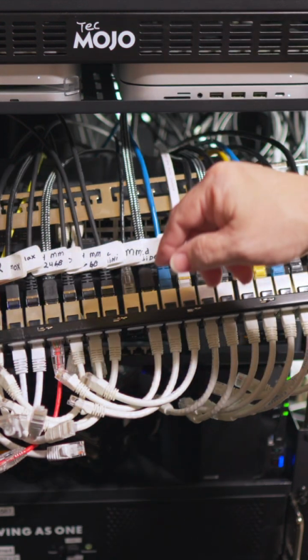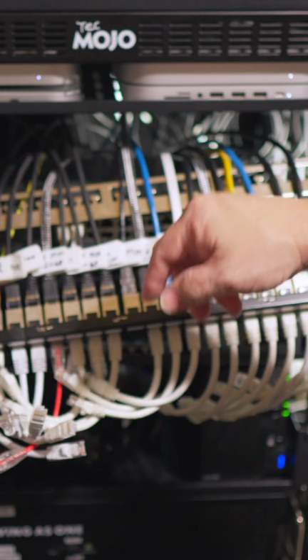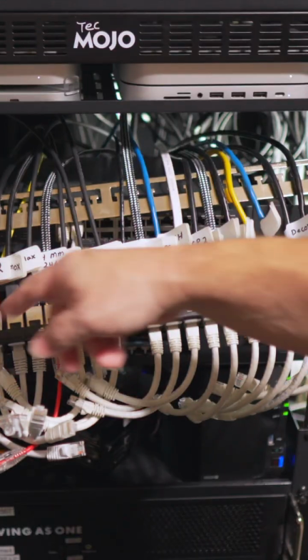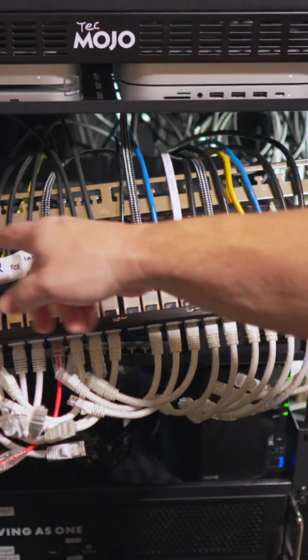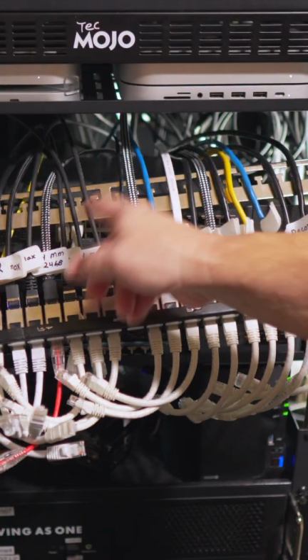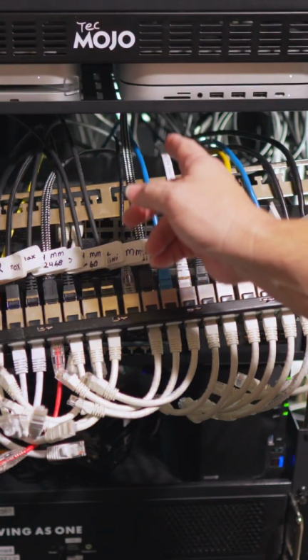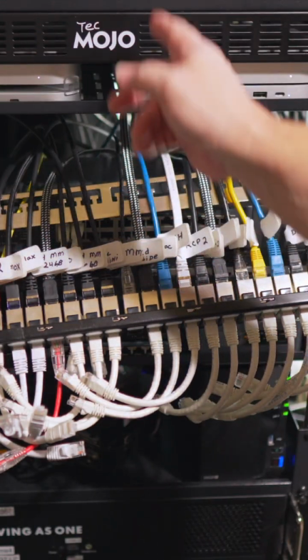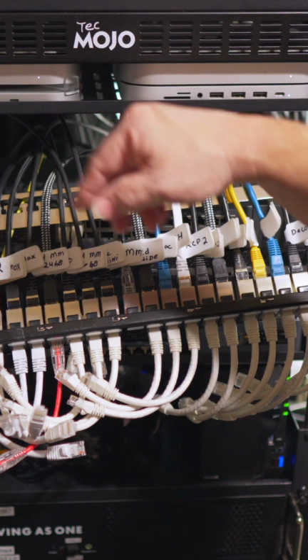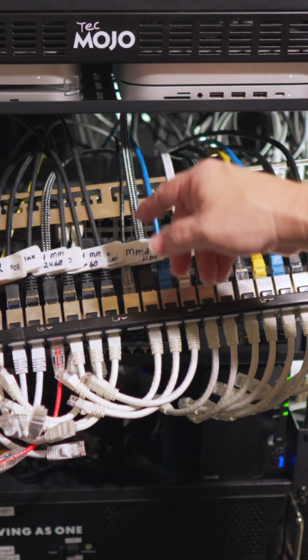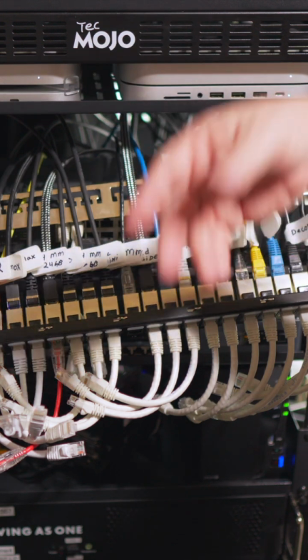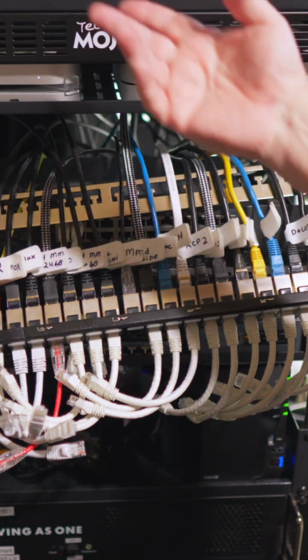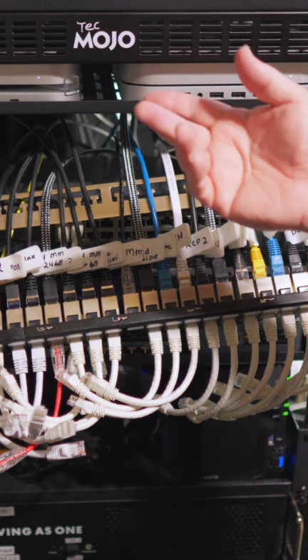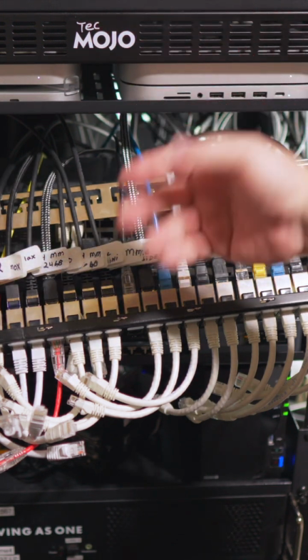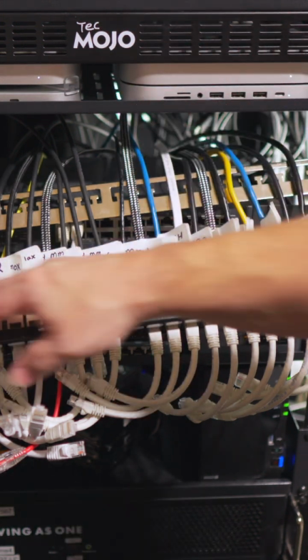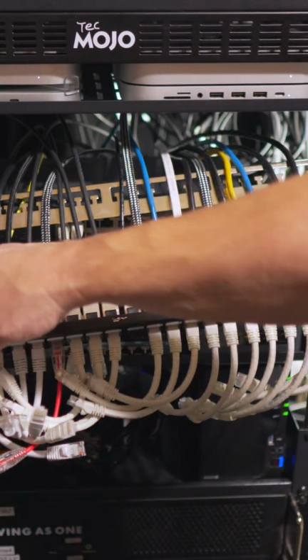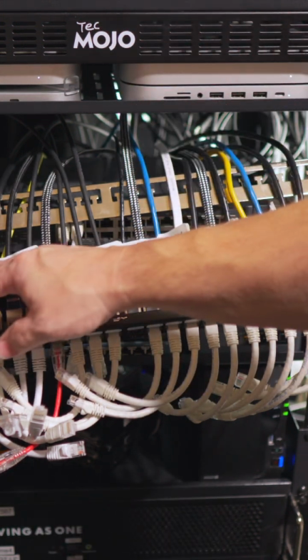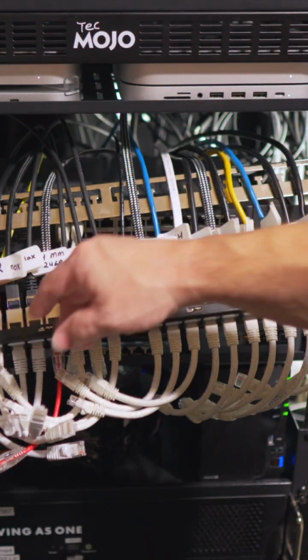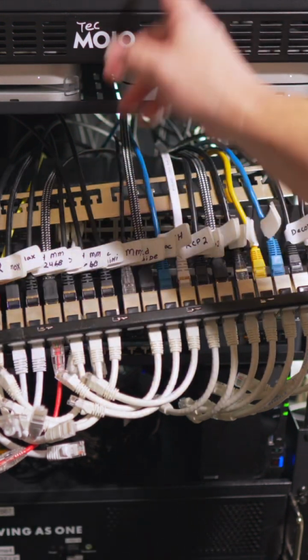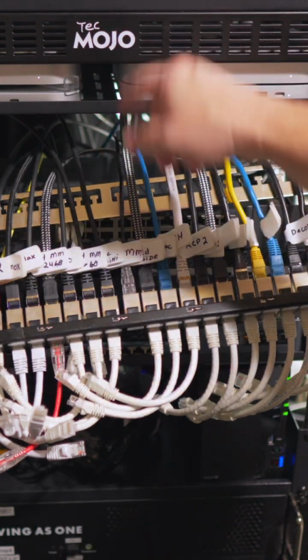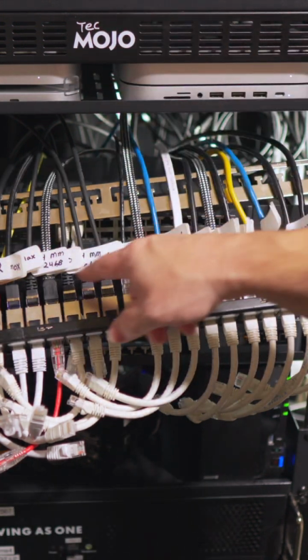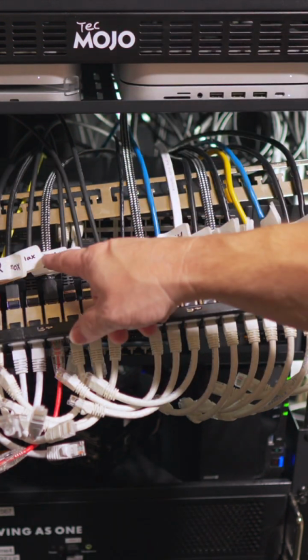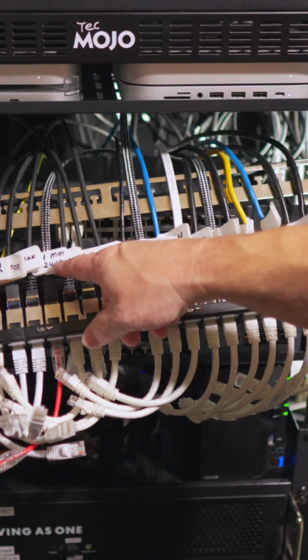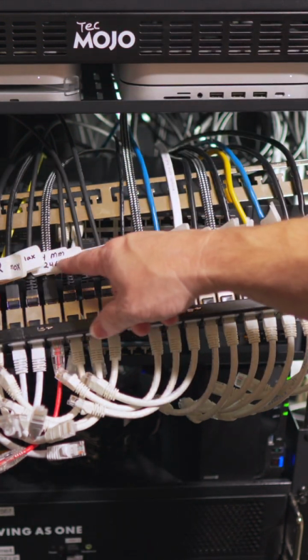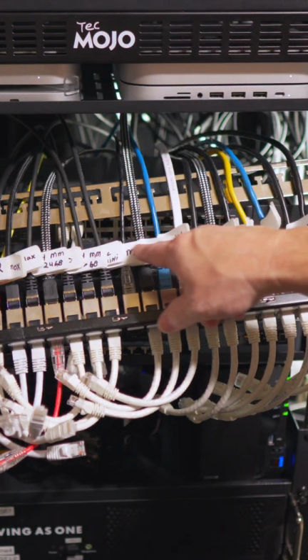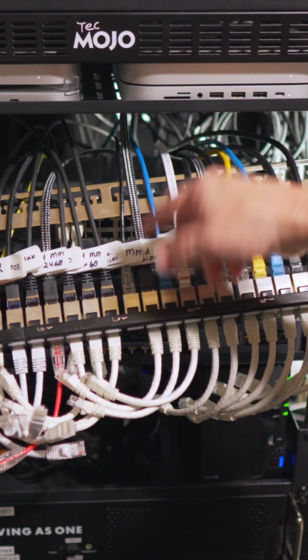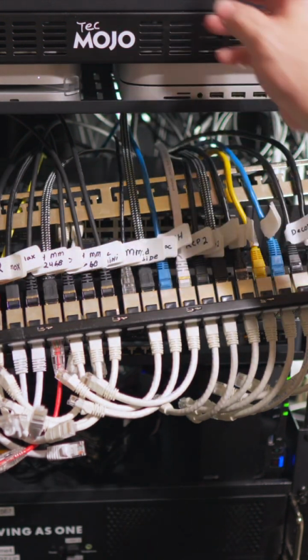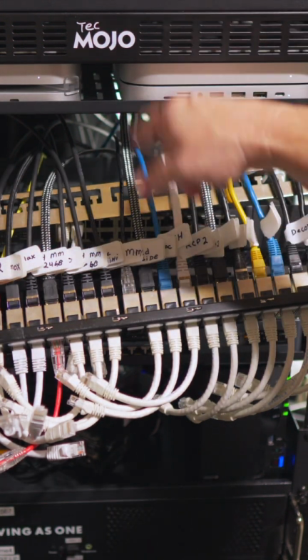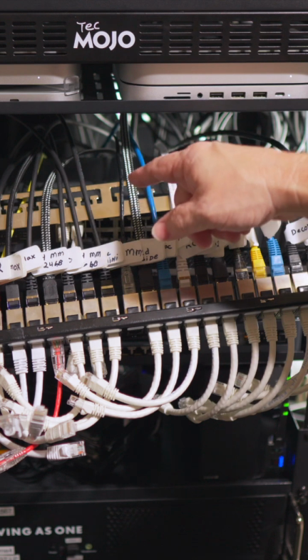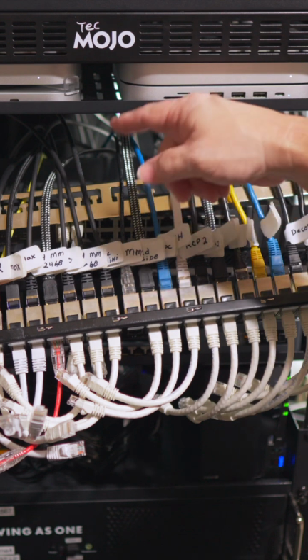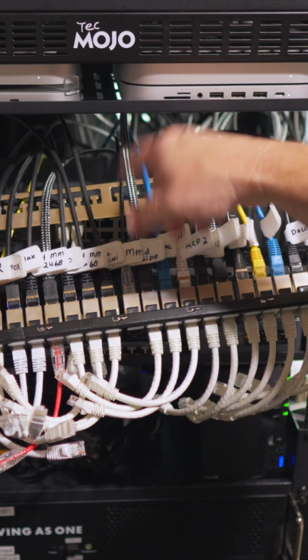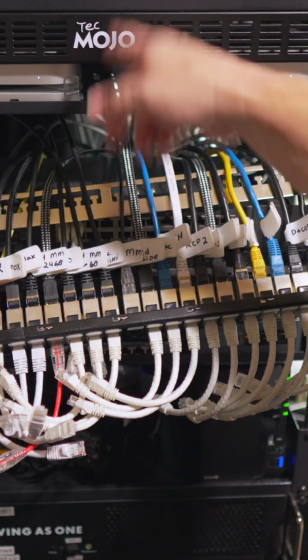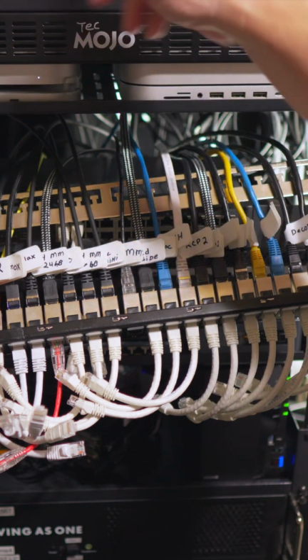That's why I have my NASs and my backup devices all going to 2.5 gig, along with my computers, so they'll be able to talk to each other.